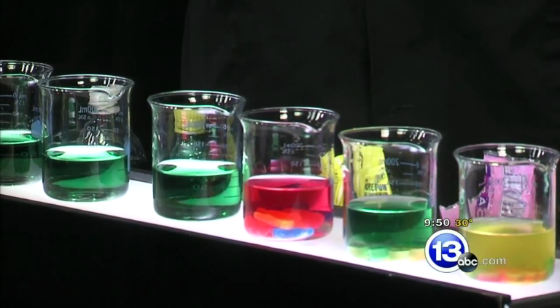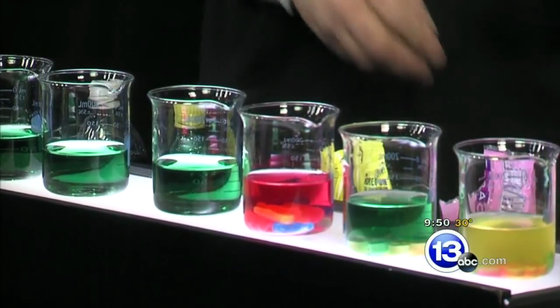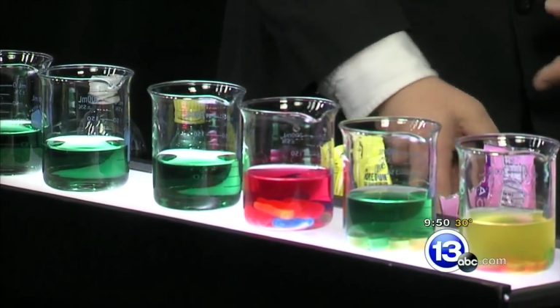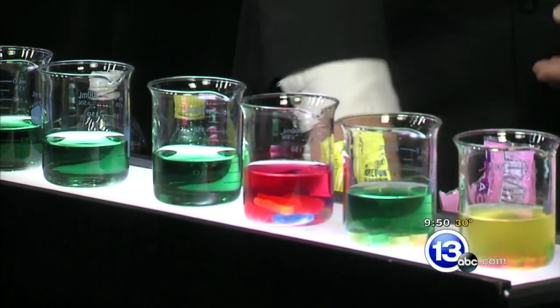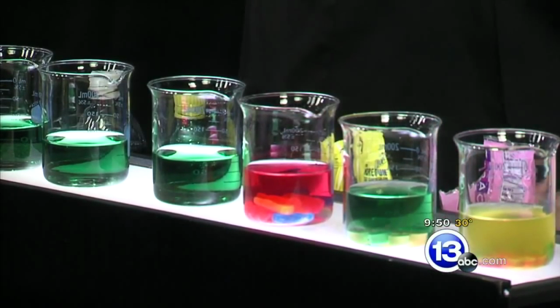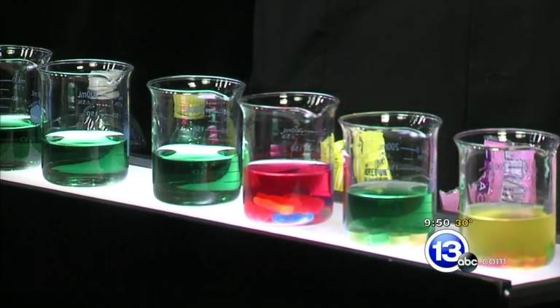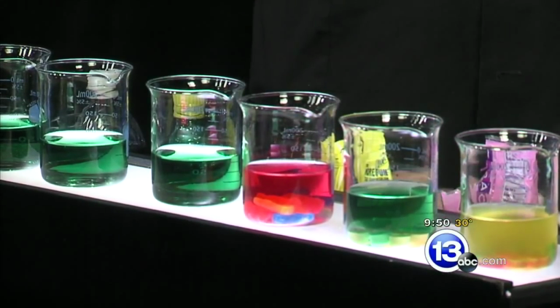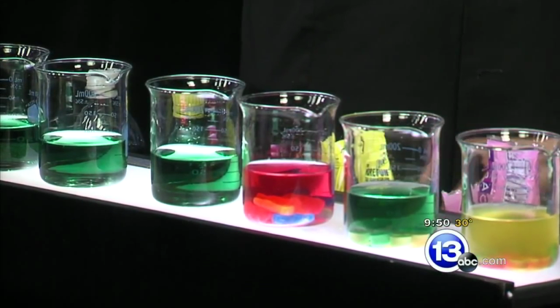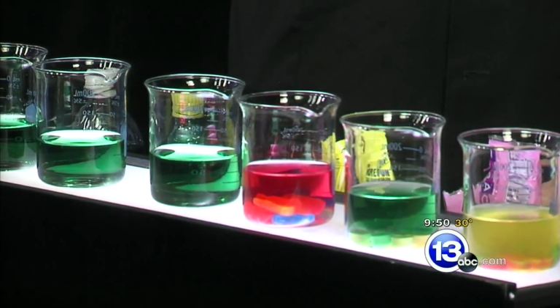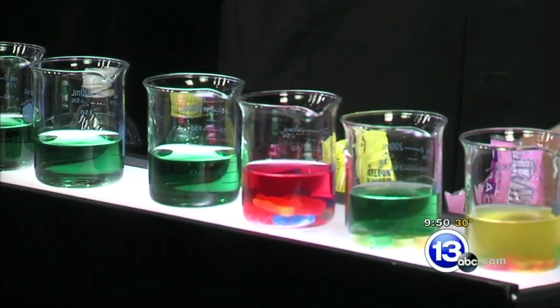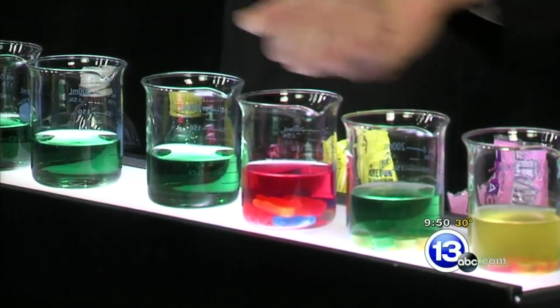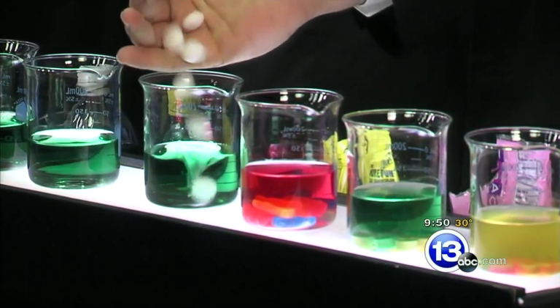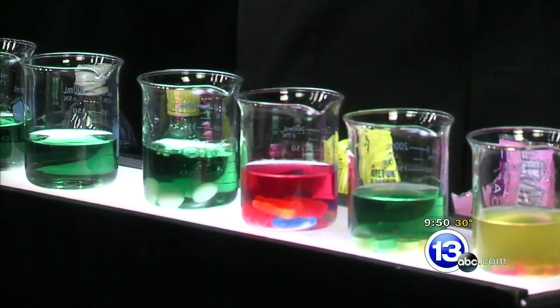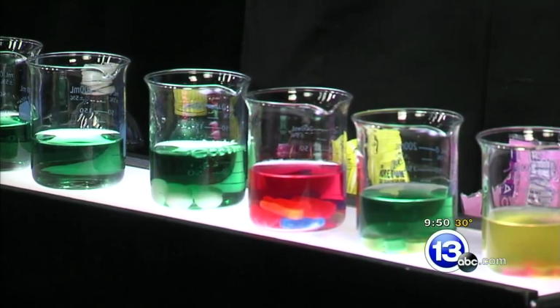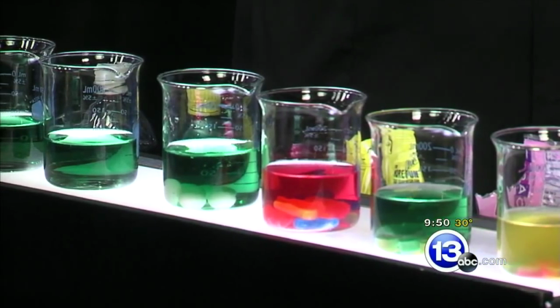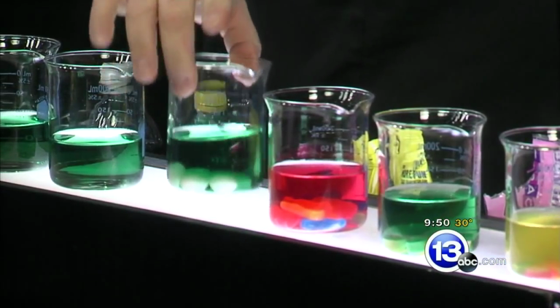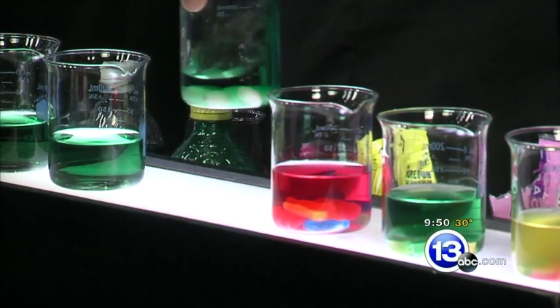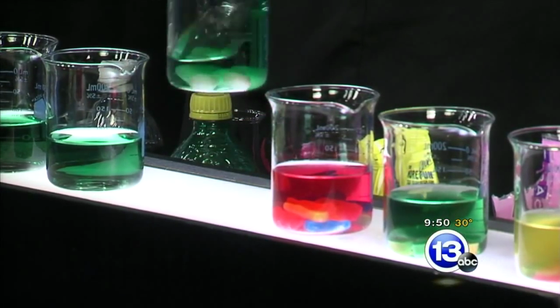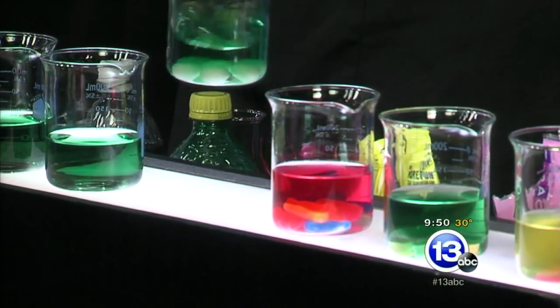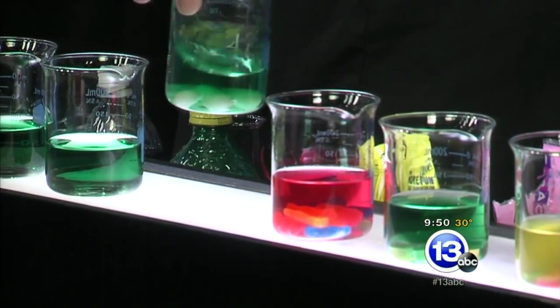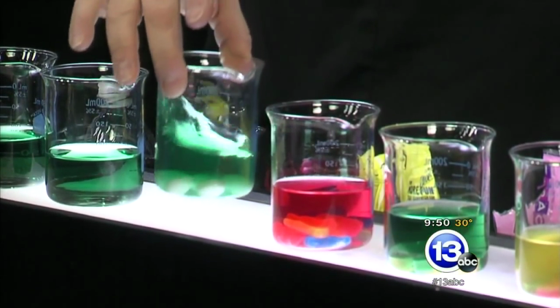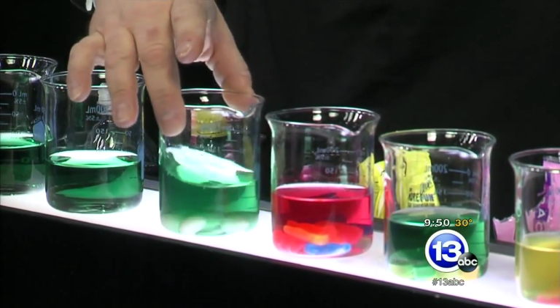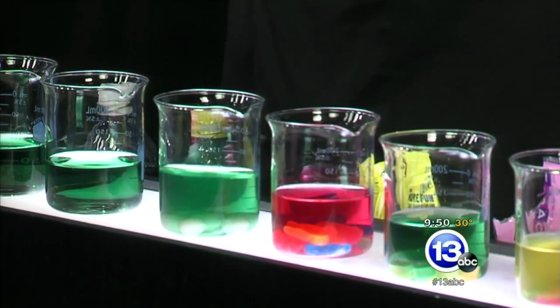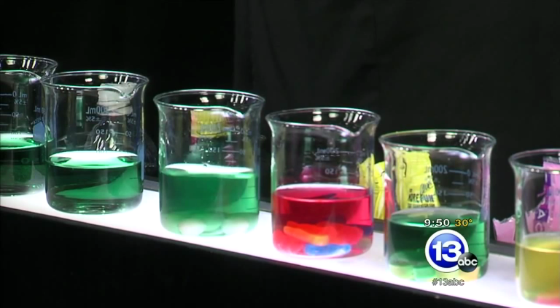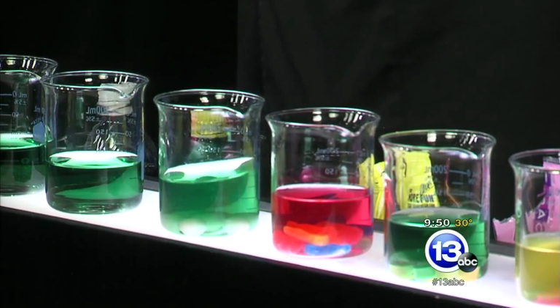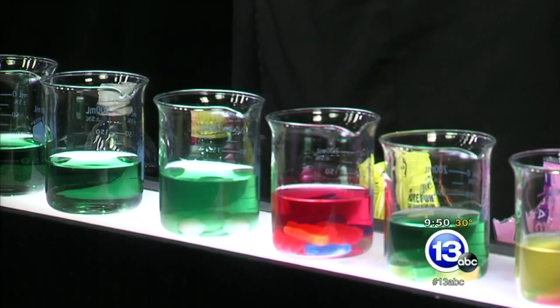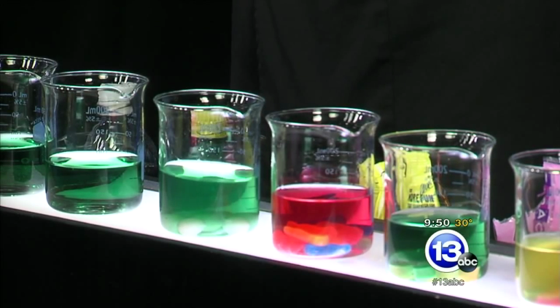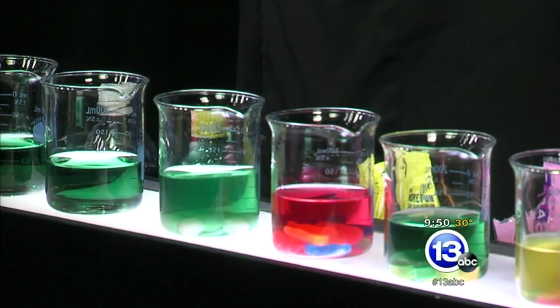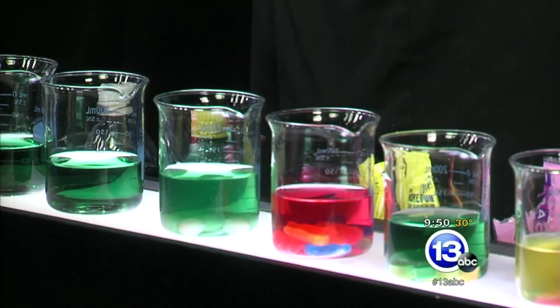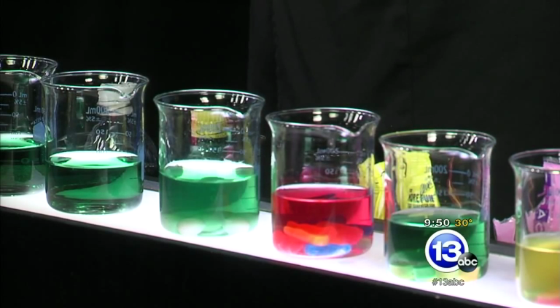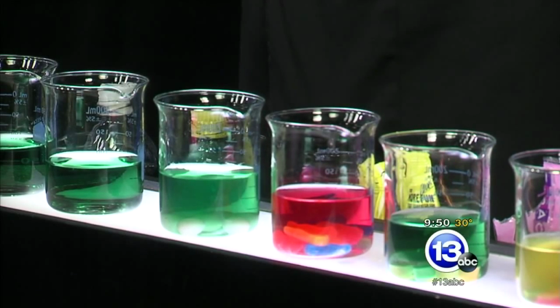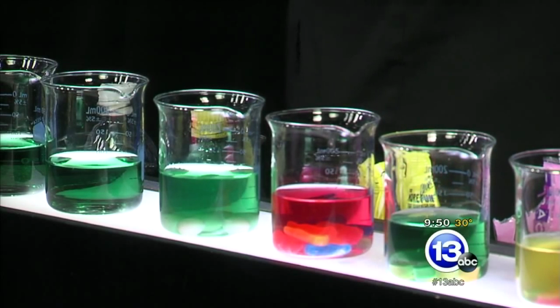One last one here - the Mentos, mint Mentos. Give those a try. We know what happens when we put them in cola, but we're not going to do the cola thing today - it would be messy. Not a lot is happening there. But if you were to choose the fruit-flavored Mentos, you get a color change - they add that citric acid.